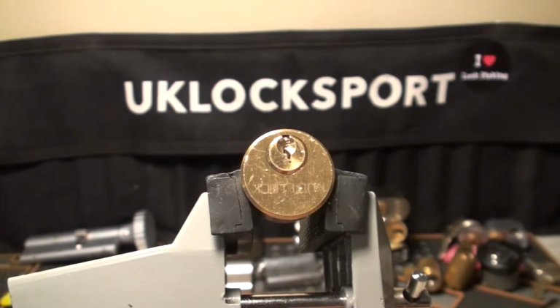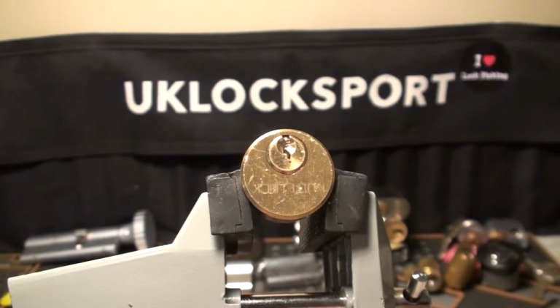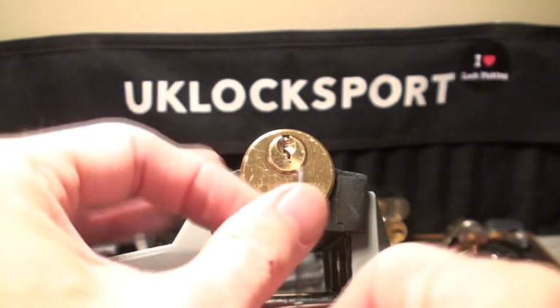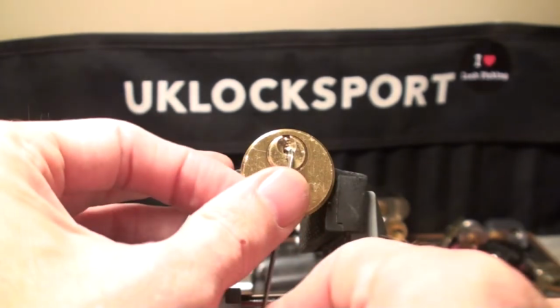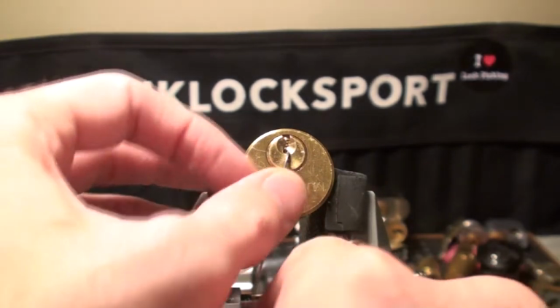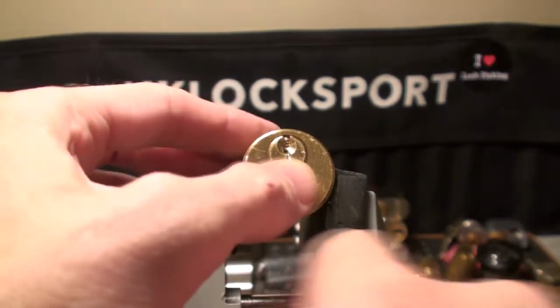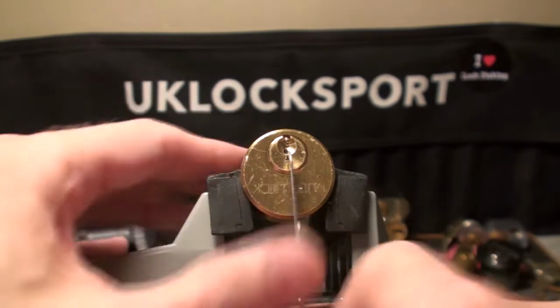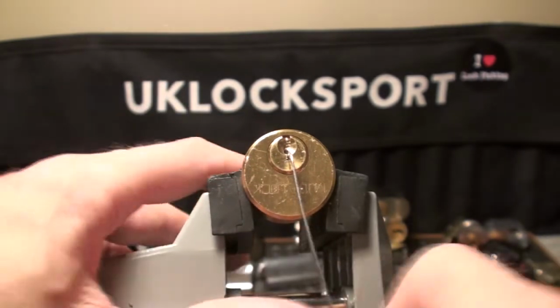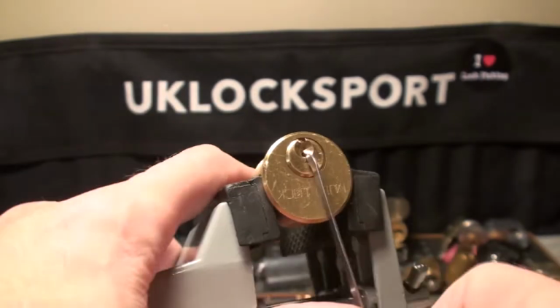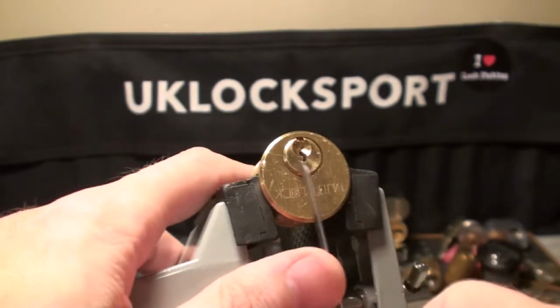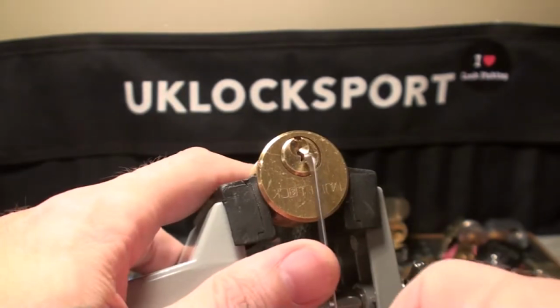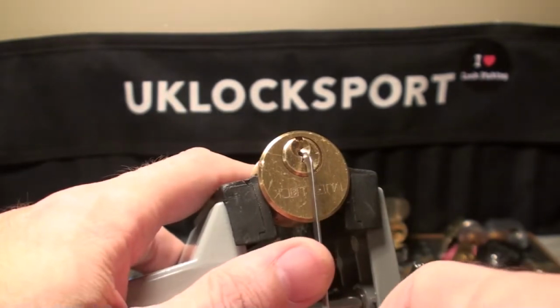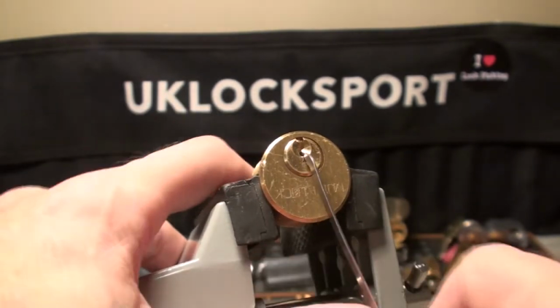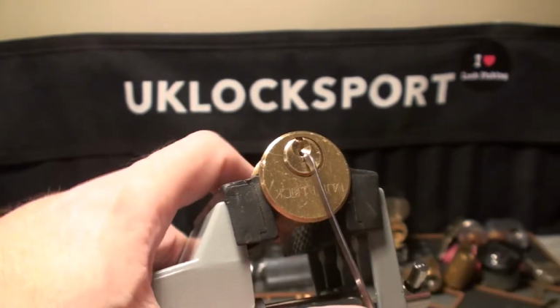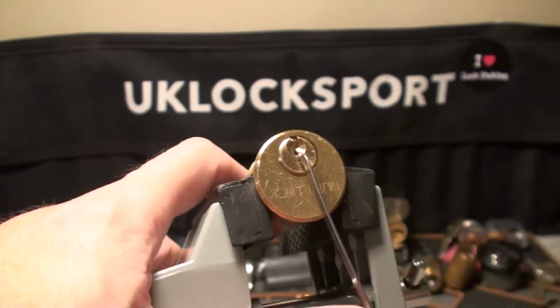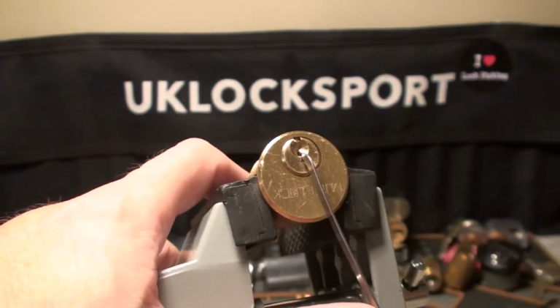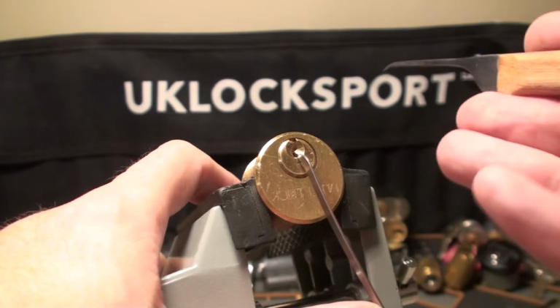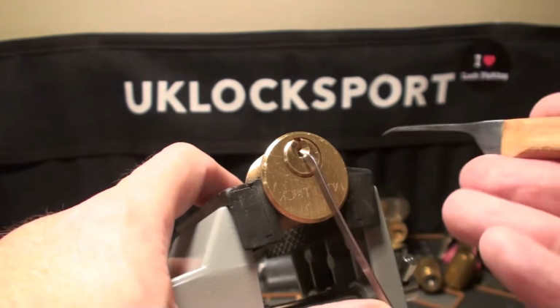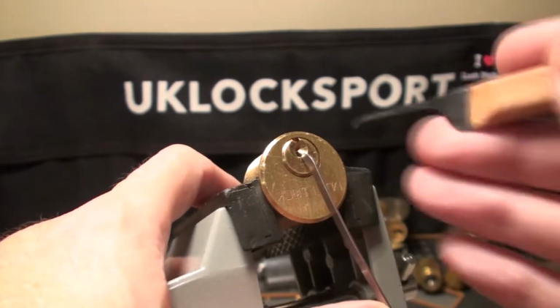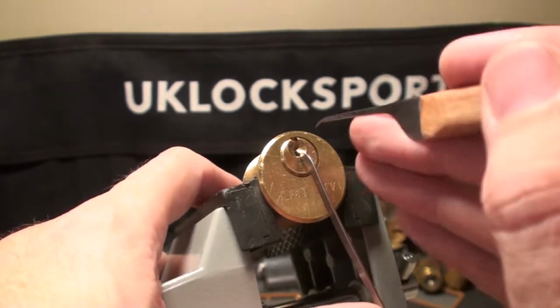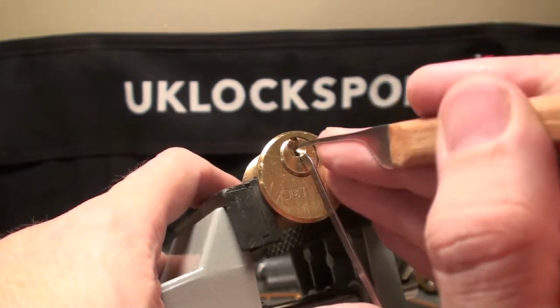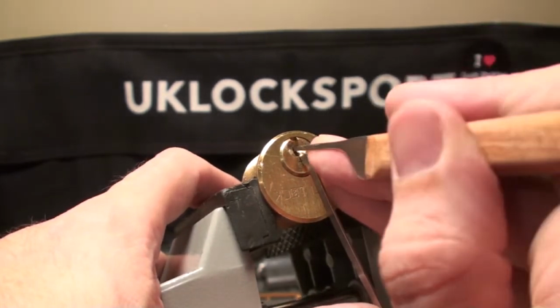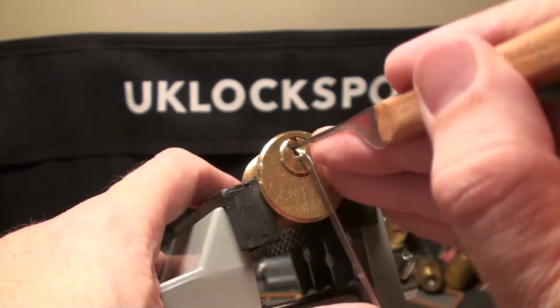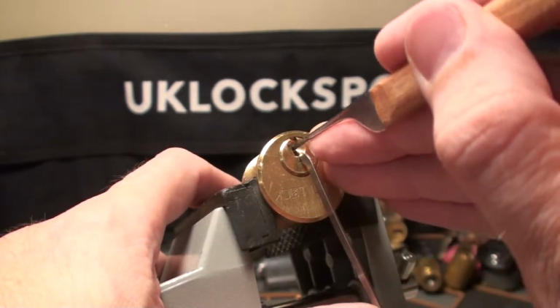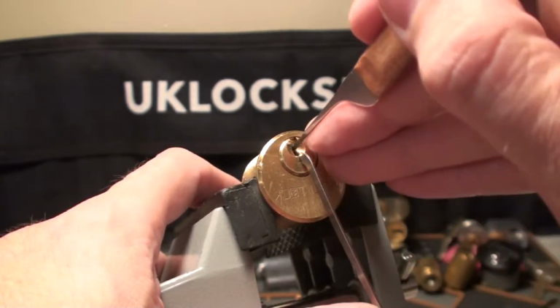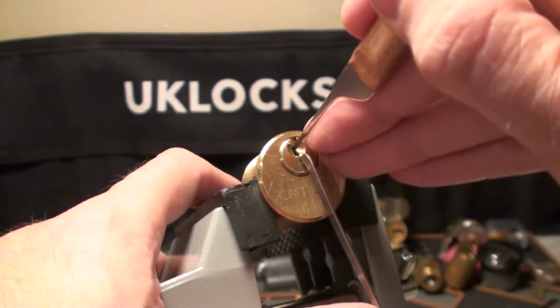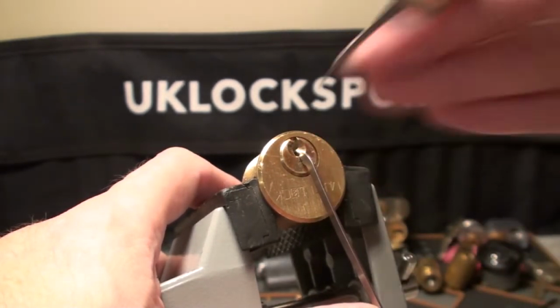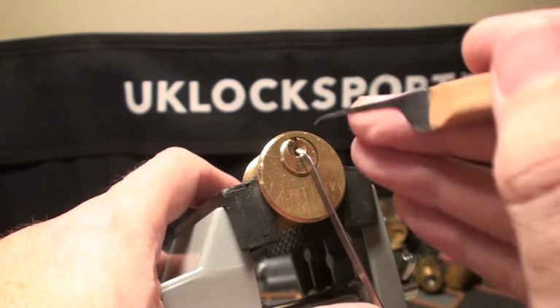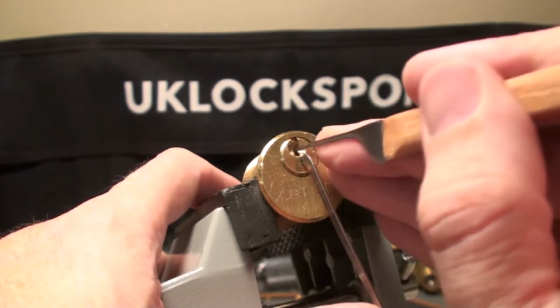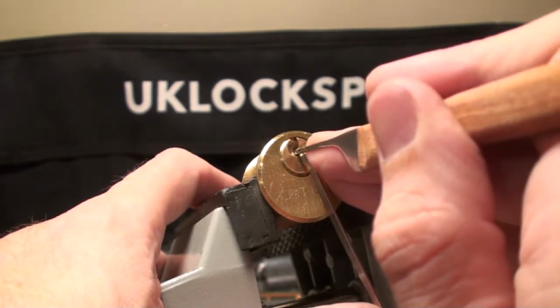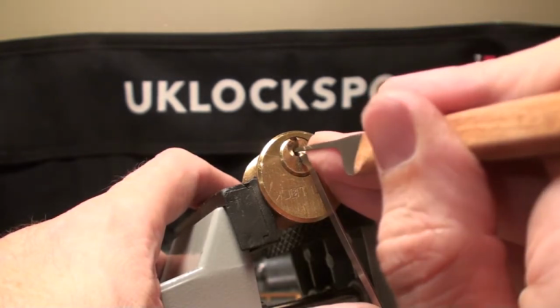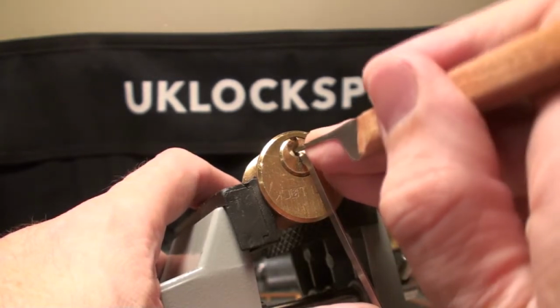I'm going to try pin-side tensioning, anti-clockwise, and see how that leads us. Let's start off with a euro hook profile. Pin number one gave us like four major clicks there.